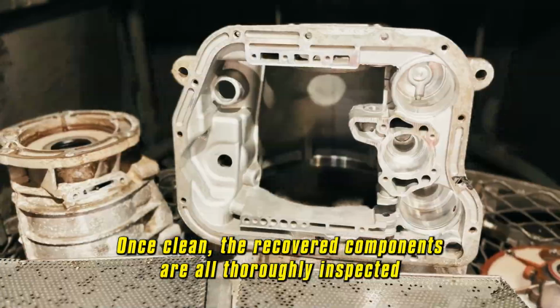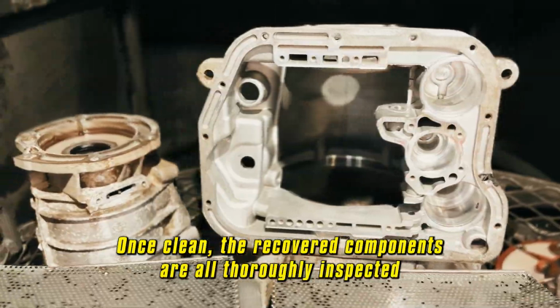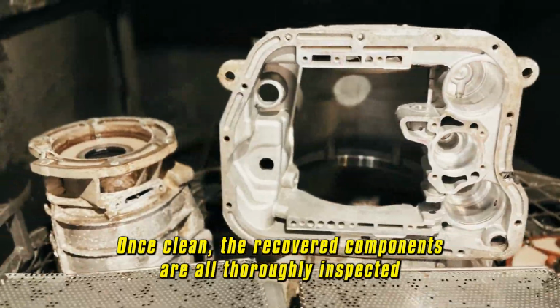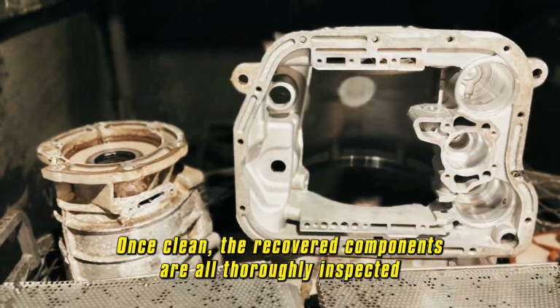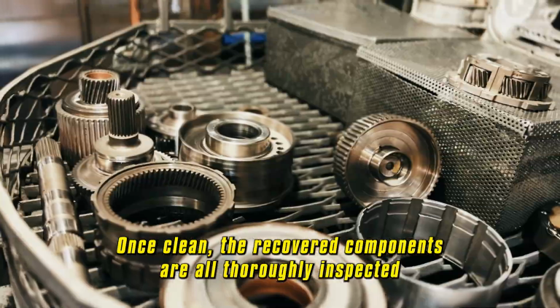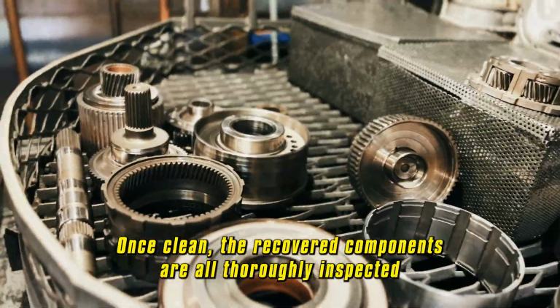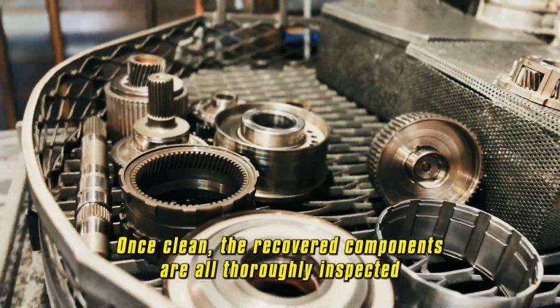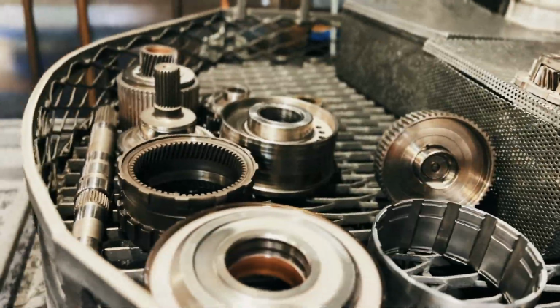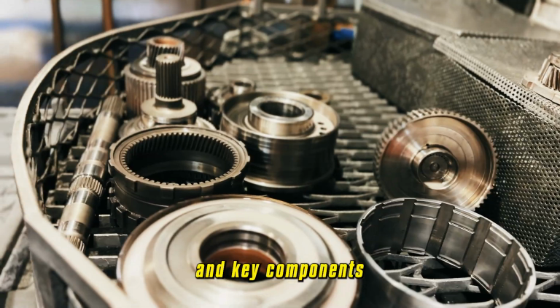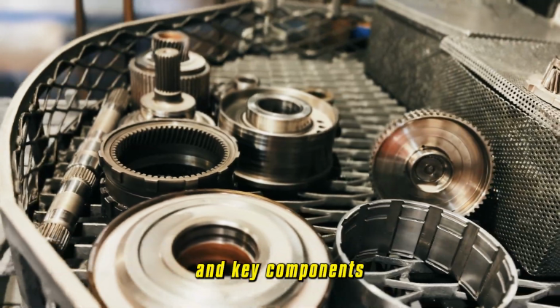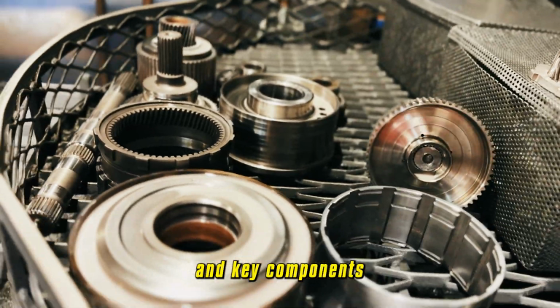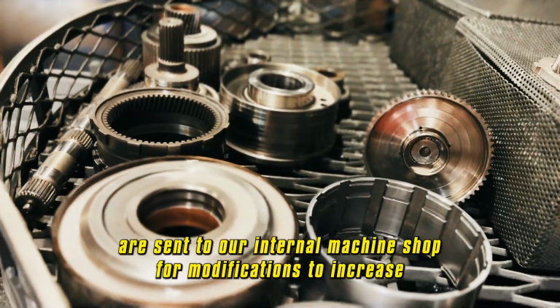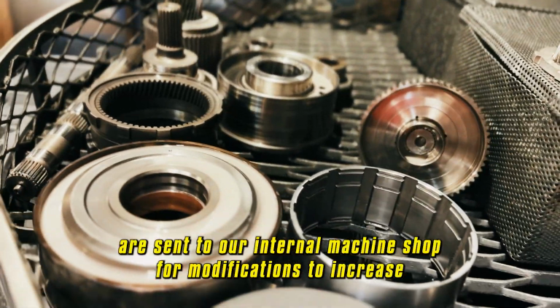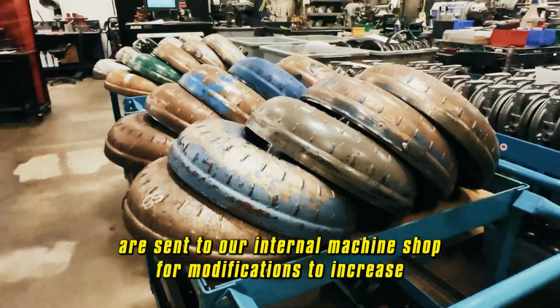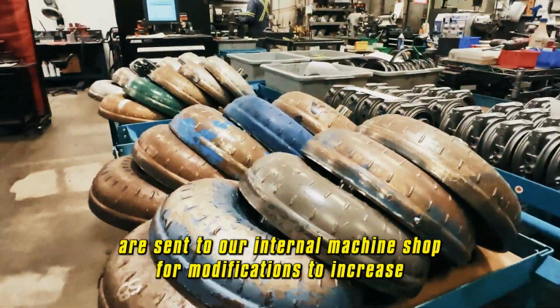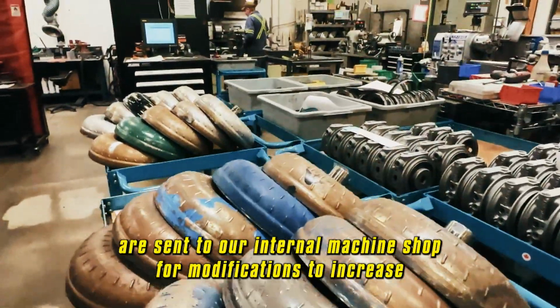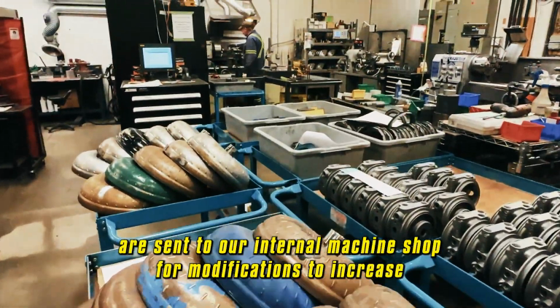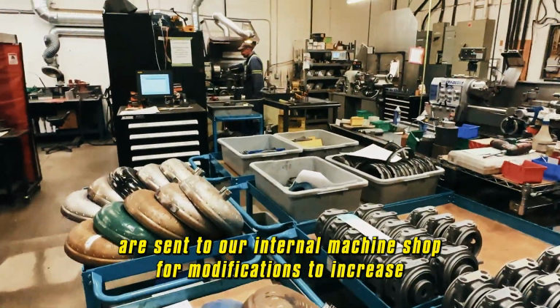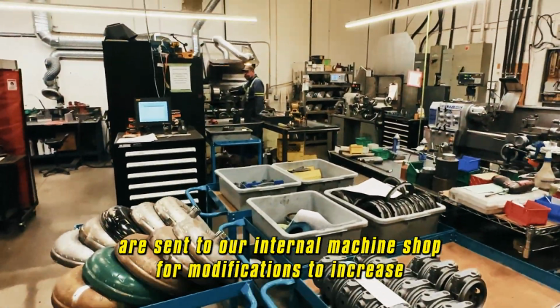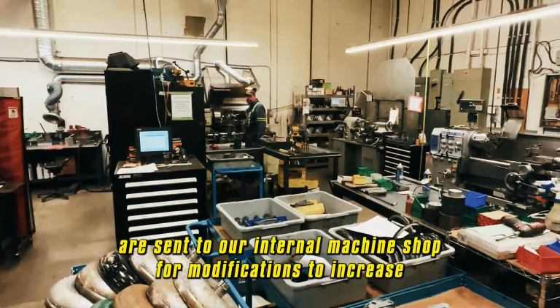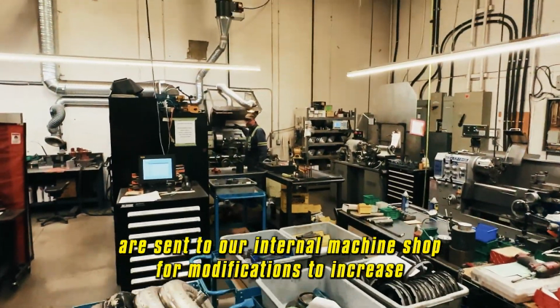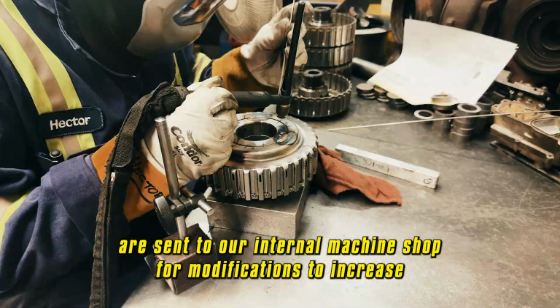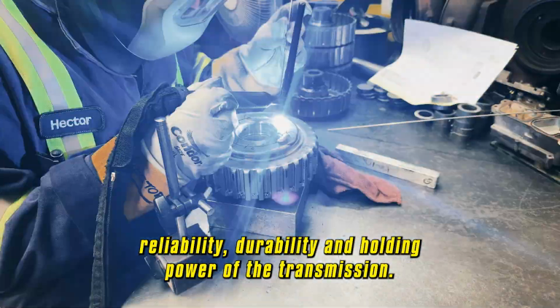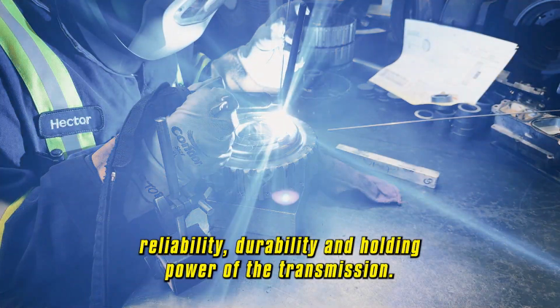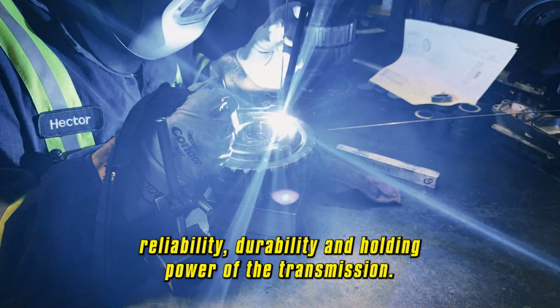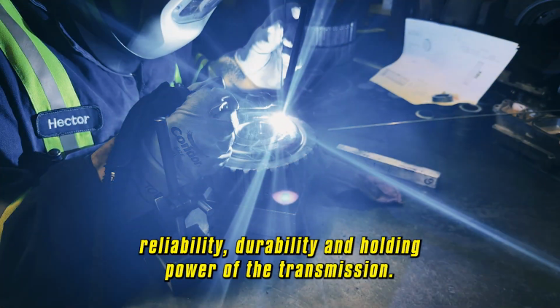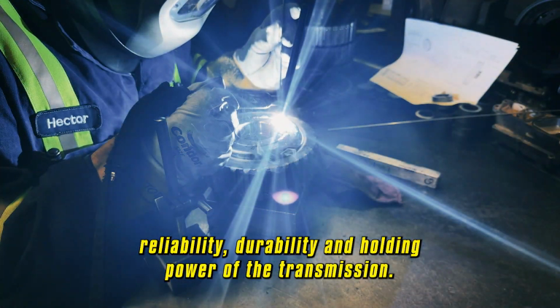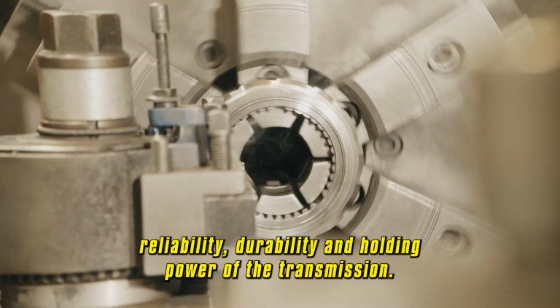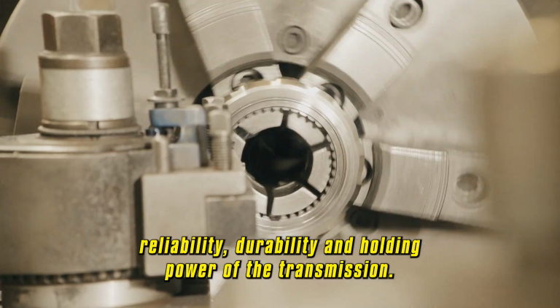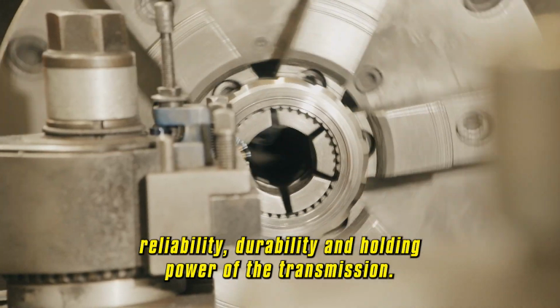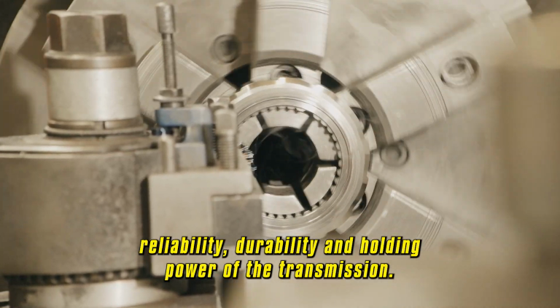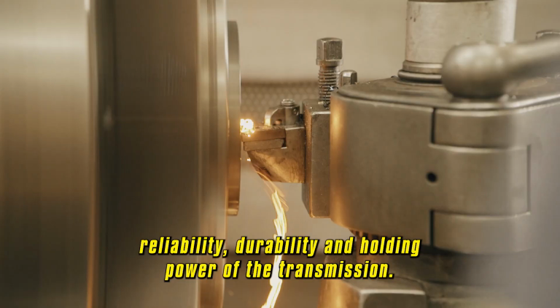the recovered components are all thoroughly inspected and key components are sent to our internal machine shop for modifications to increase reliability, durability, and holding power of the transmission.